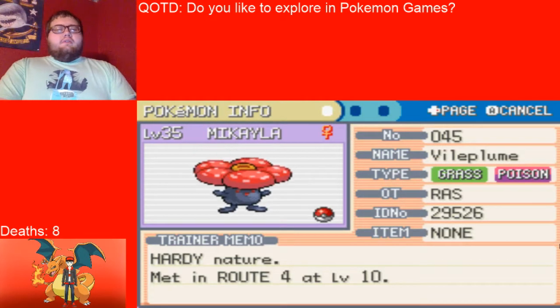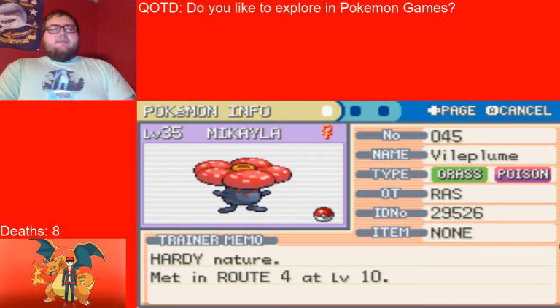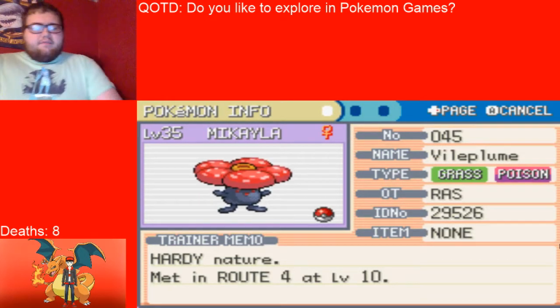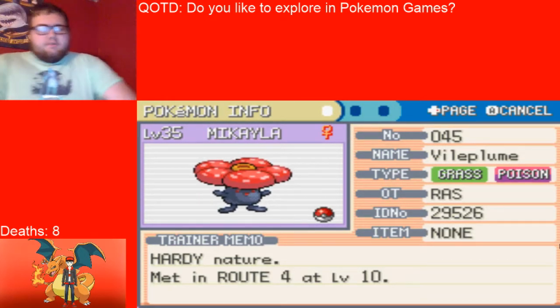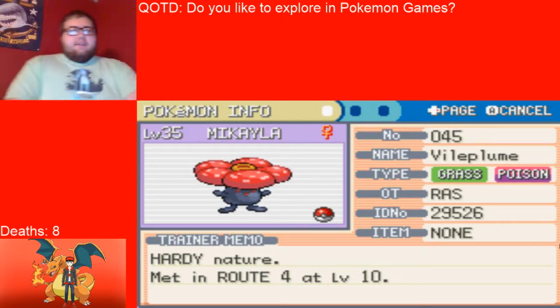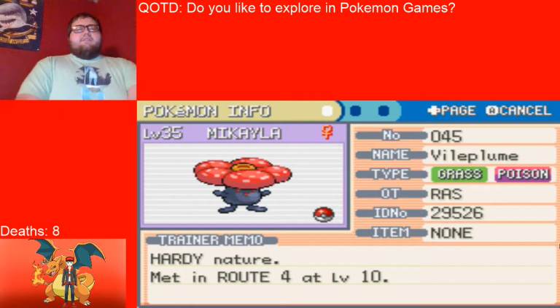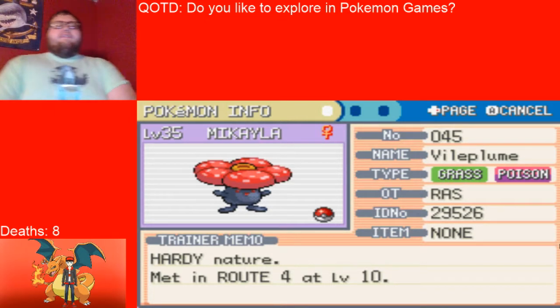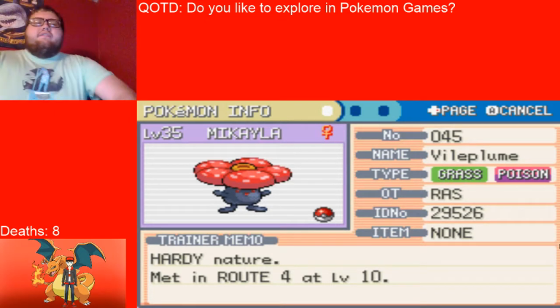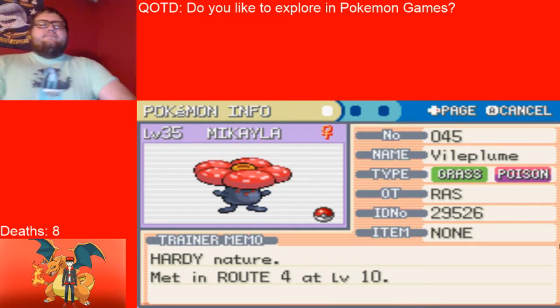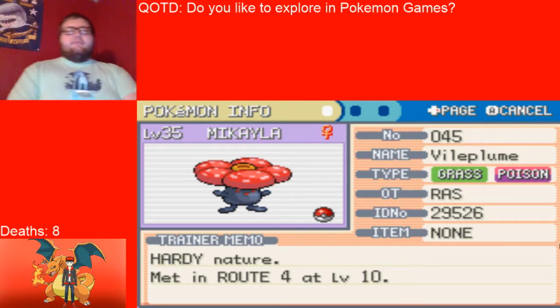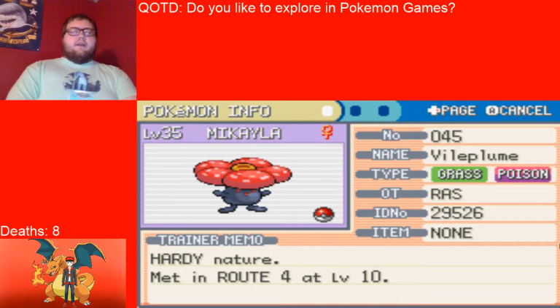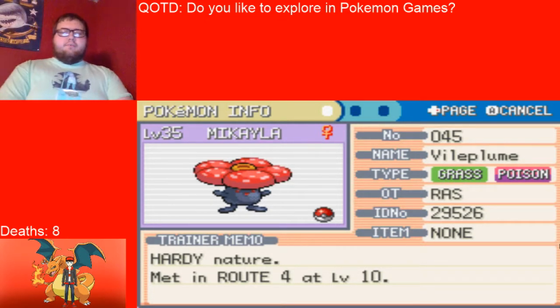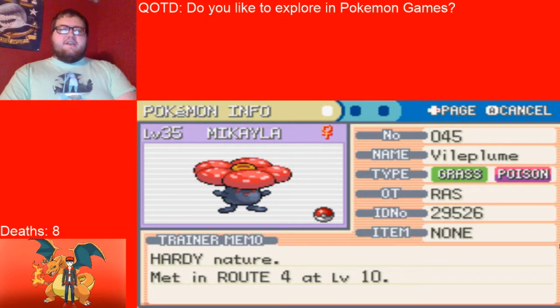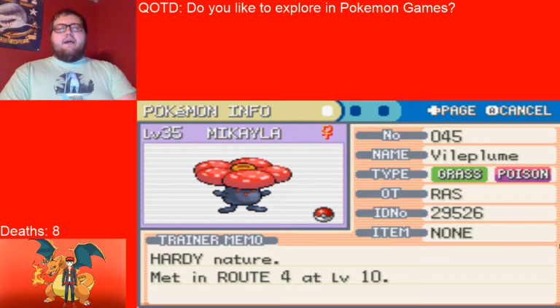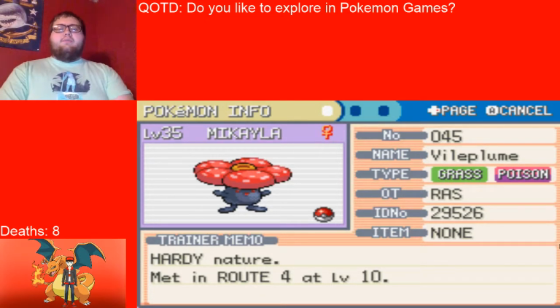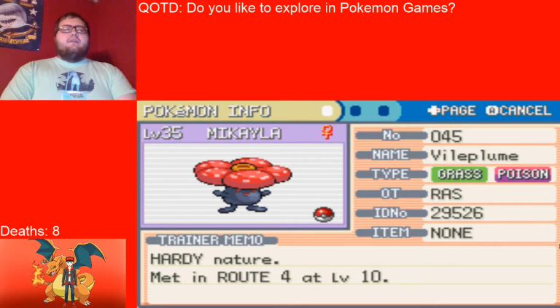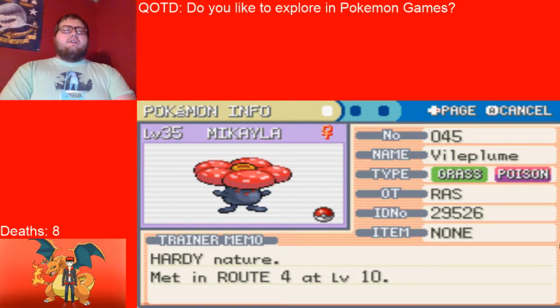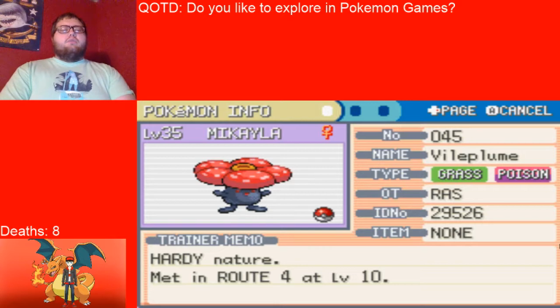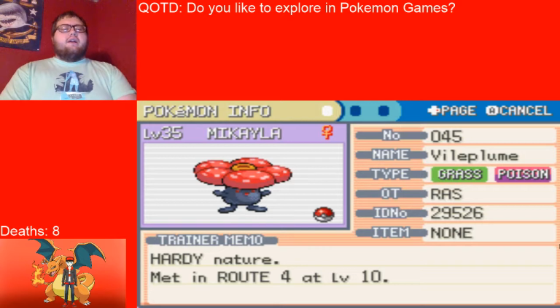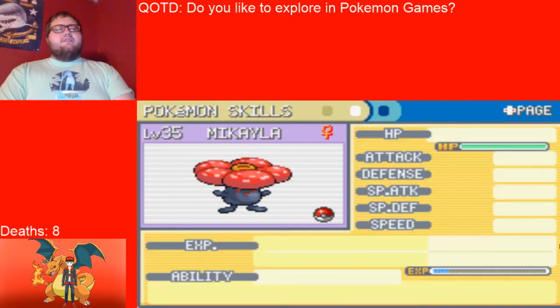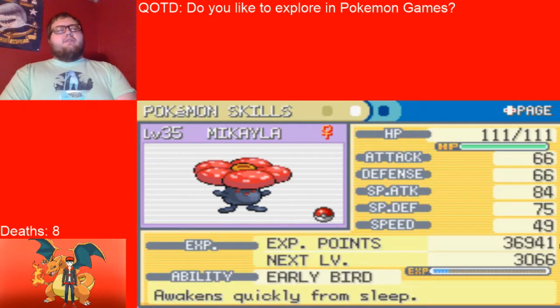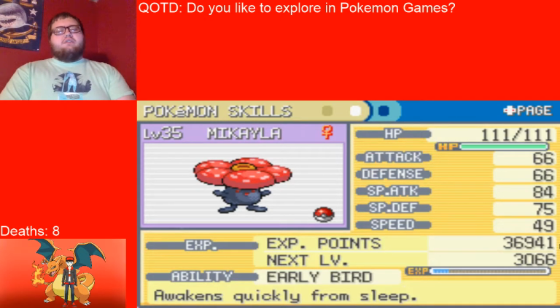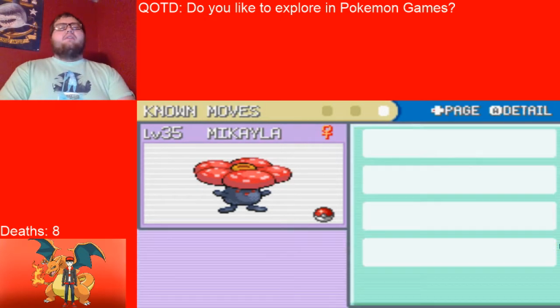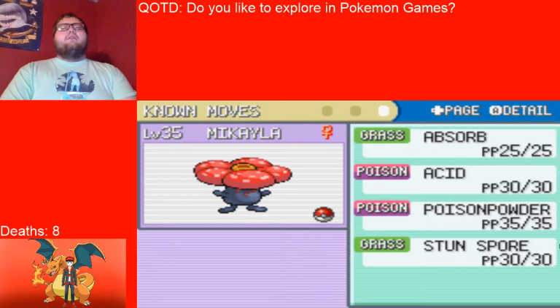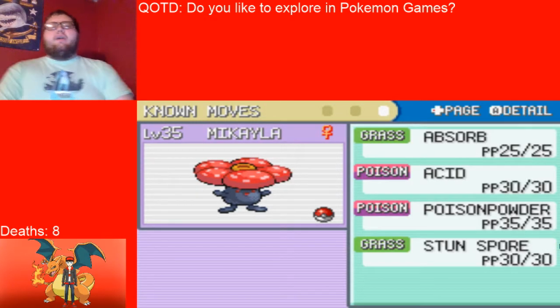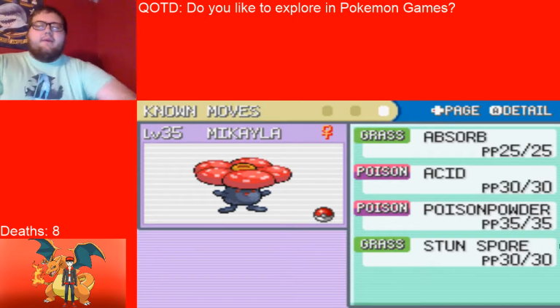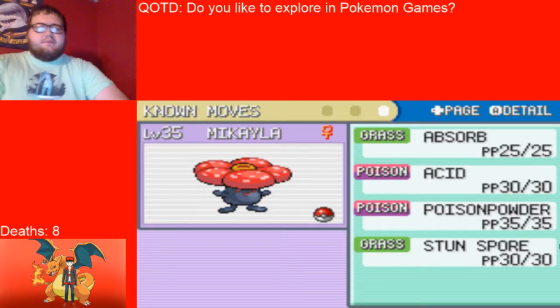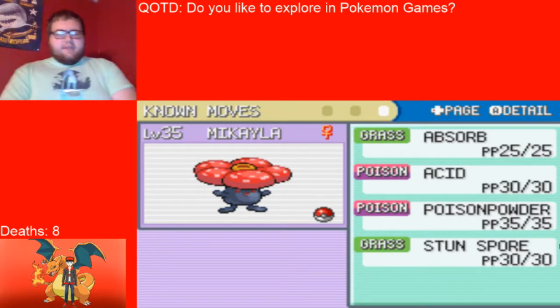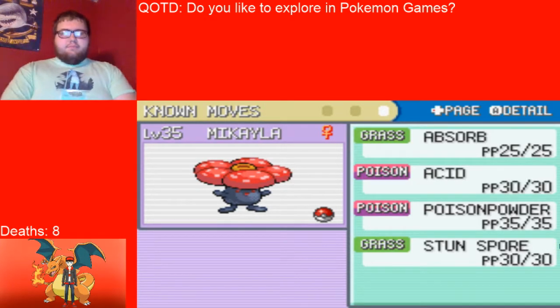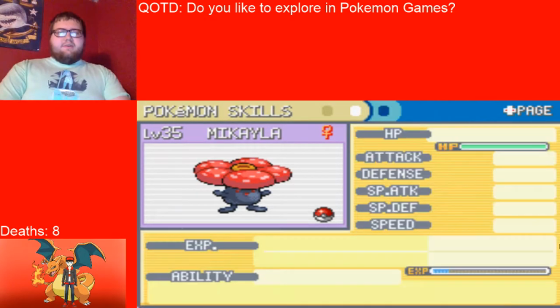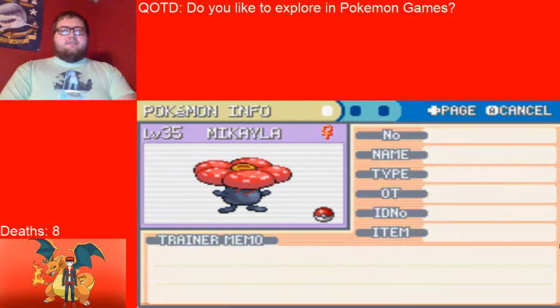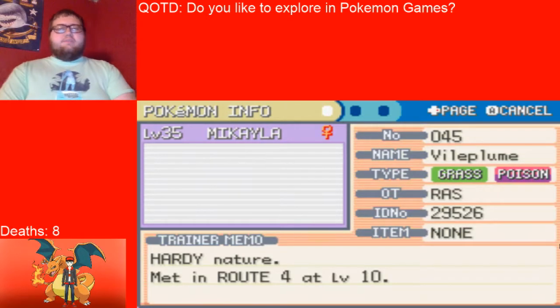Next up we have my girl Mikayla, level 35, the Grass and Poison type Vileplume. She is not holding an item, hardy nature, early bird ability, and the moves absorb, acid, poison powder, and stun spore.